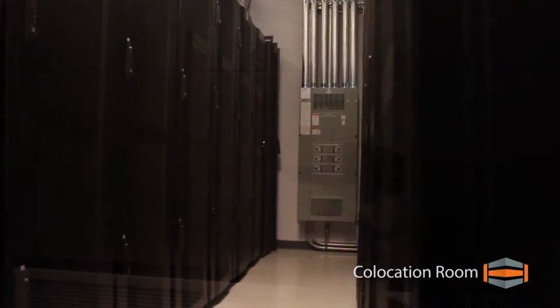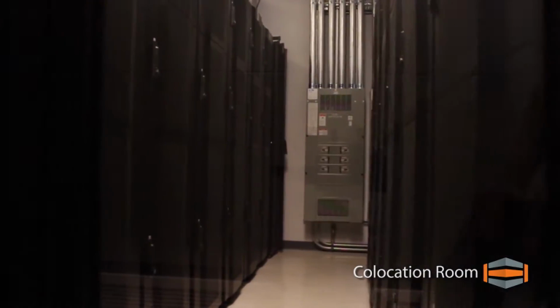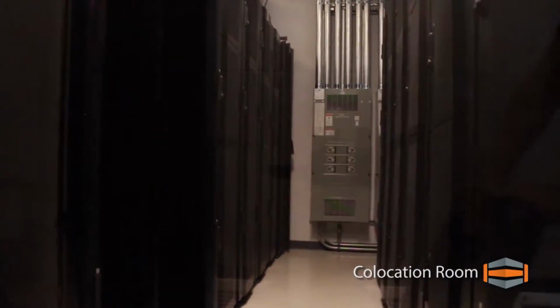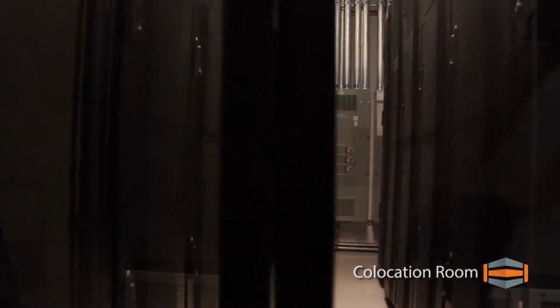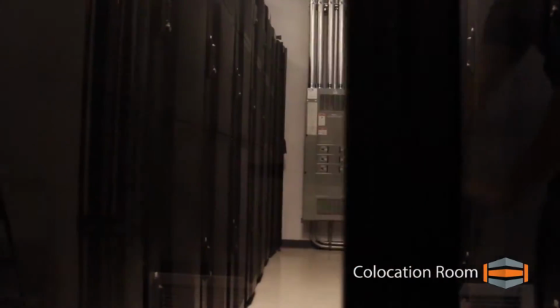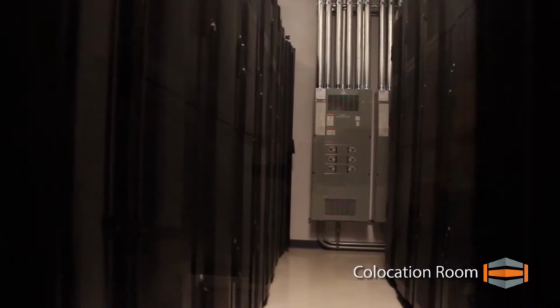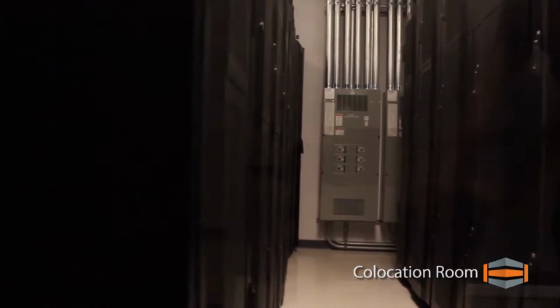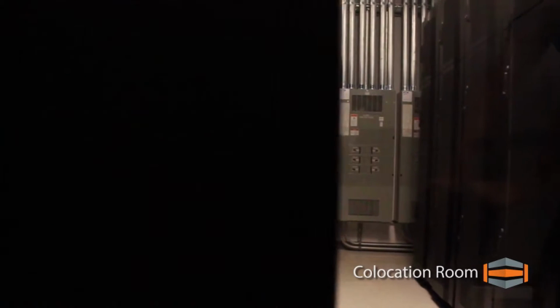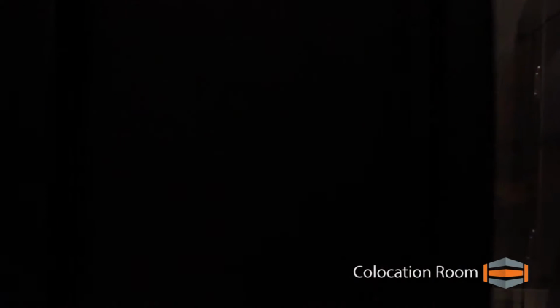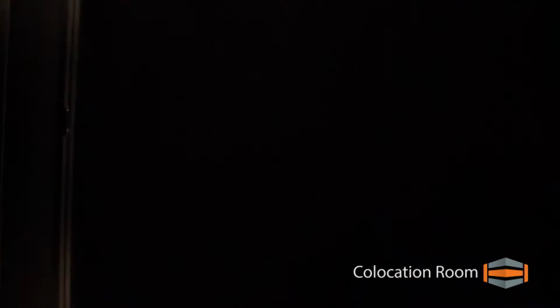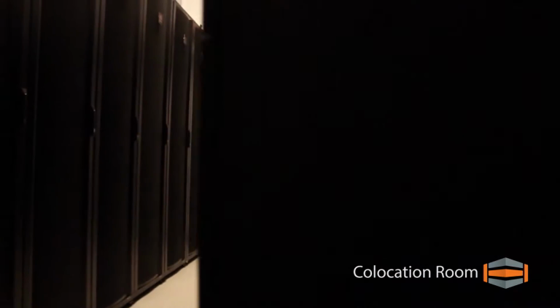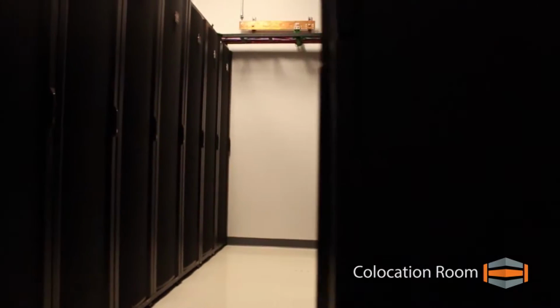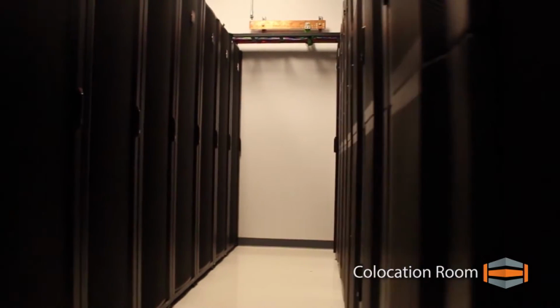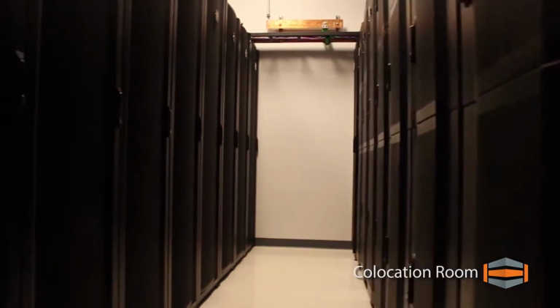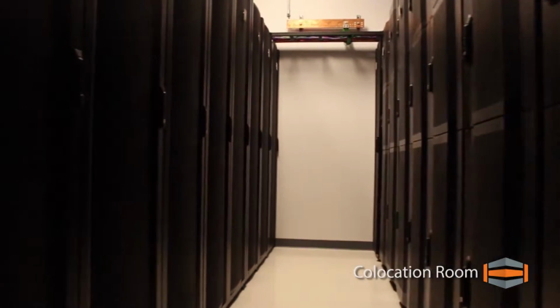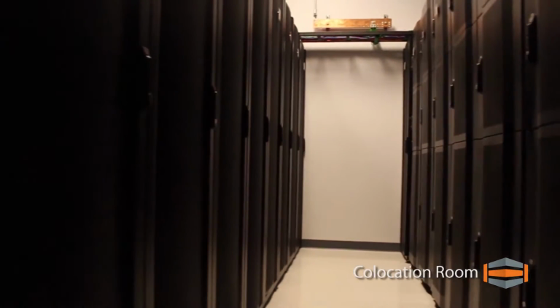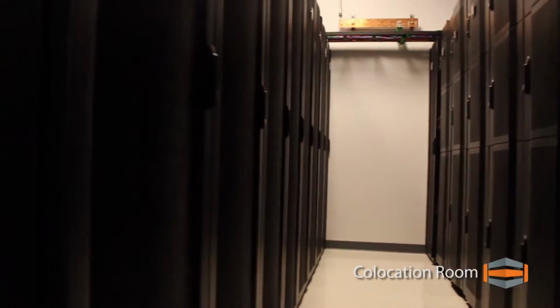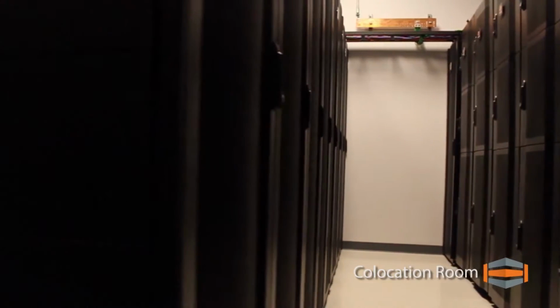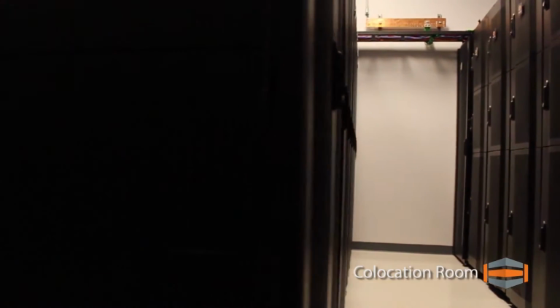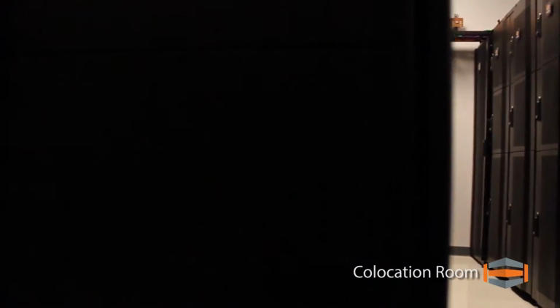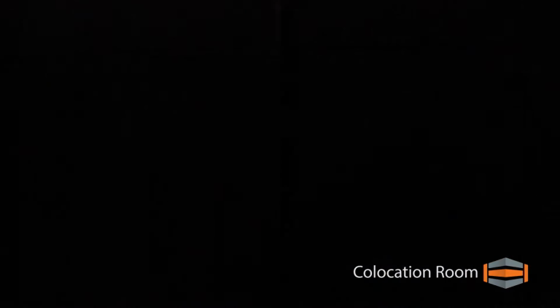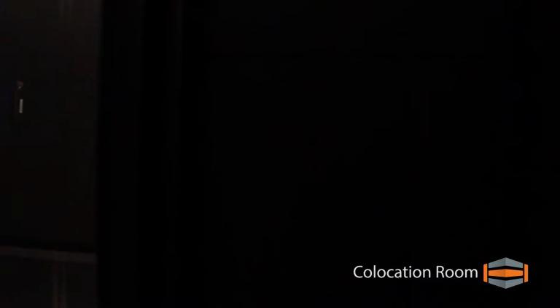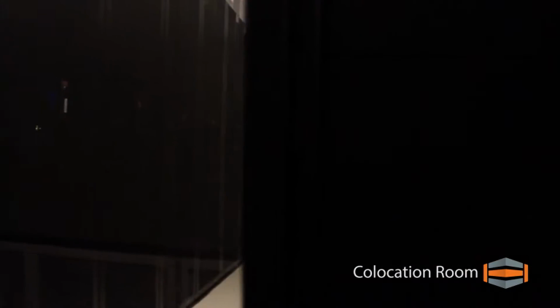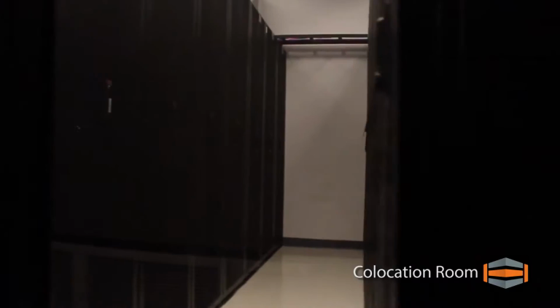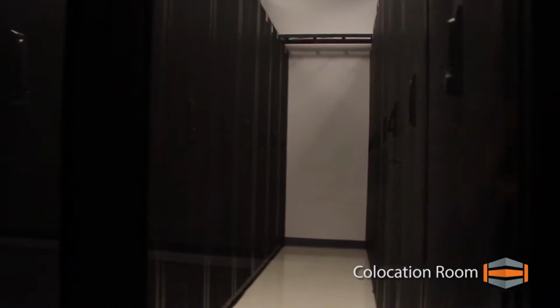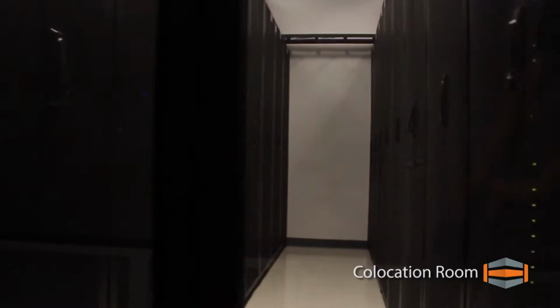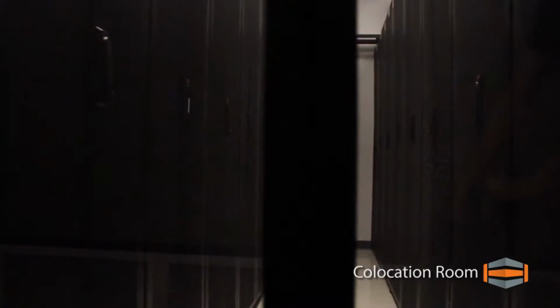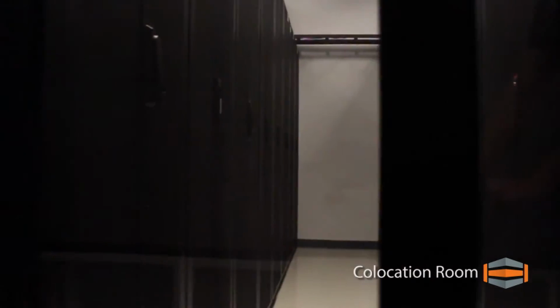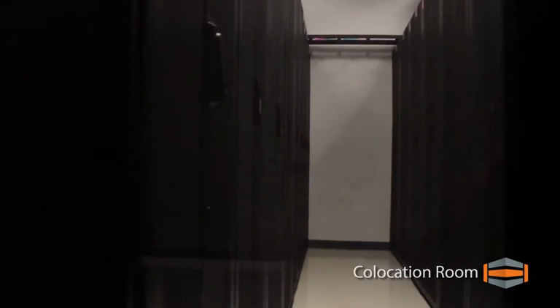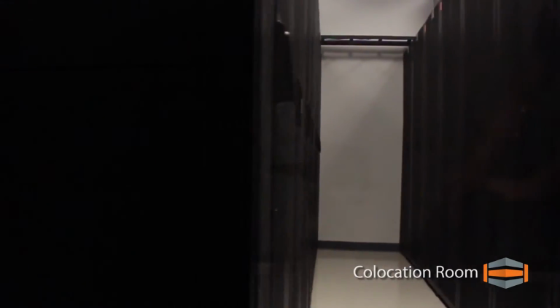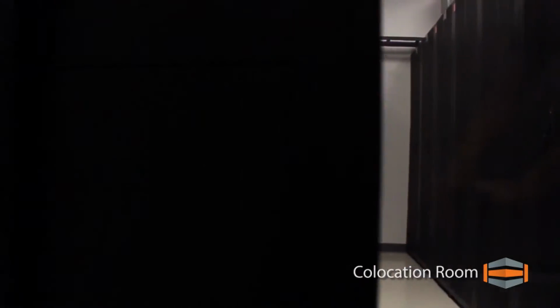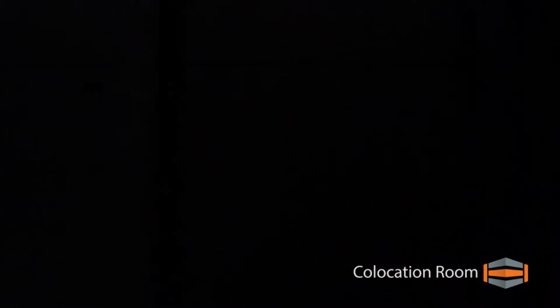This newly built co-location room features independent cooling and cabling as well as access to 120 or 208 volt AMB redundant power.